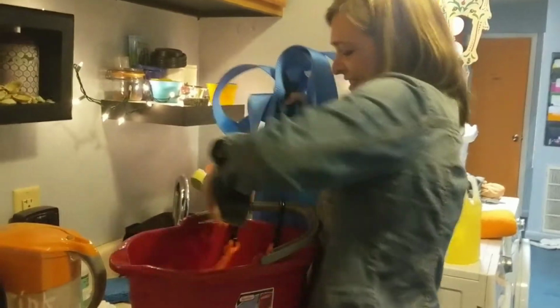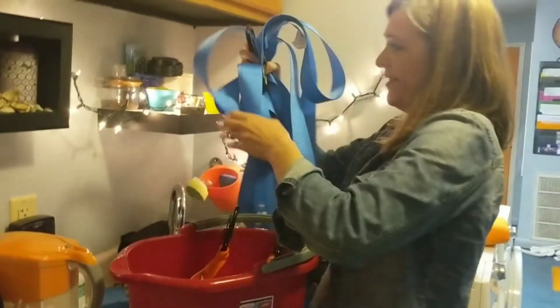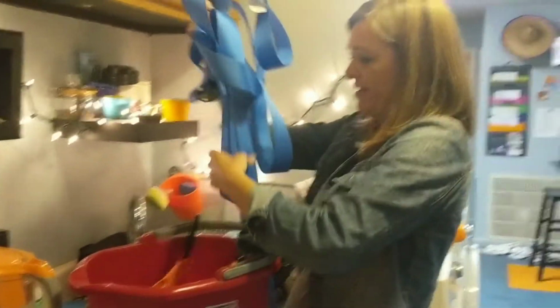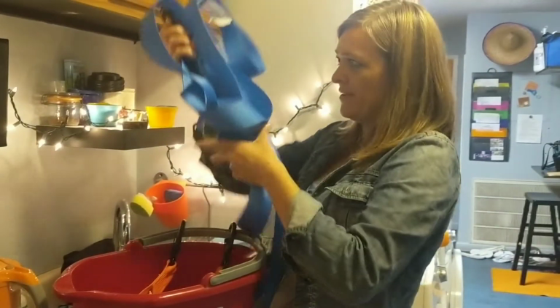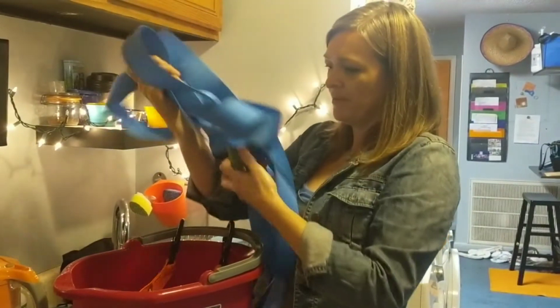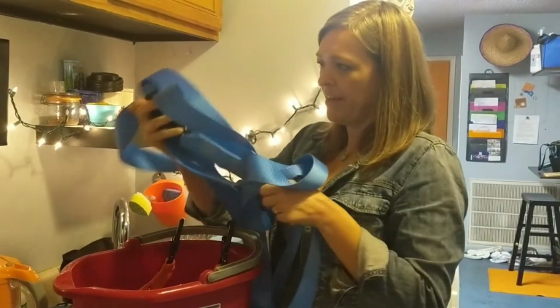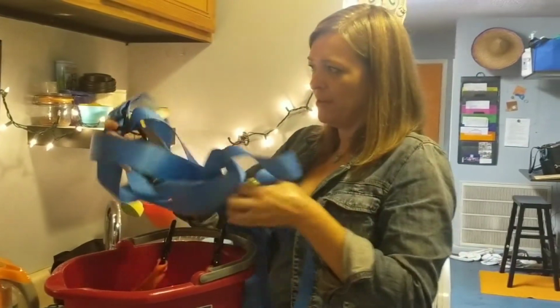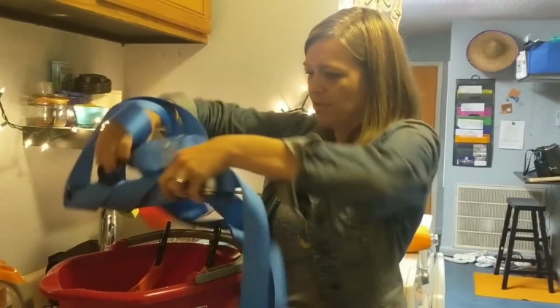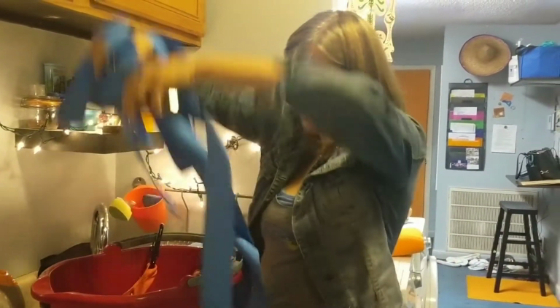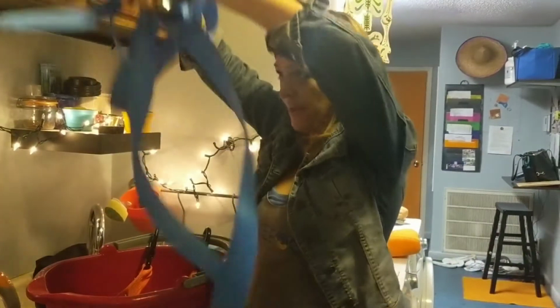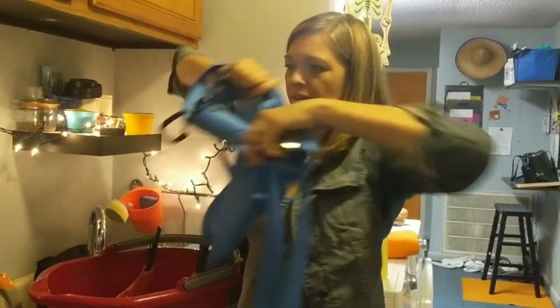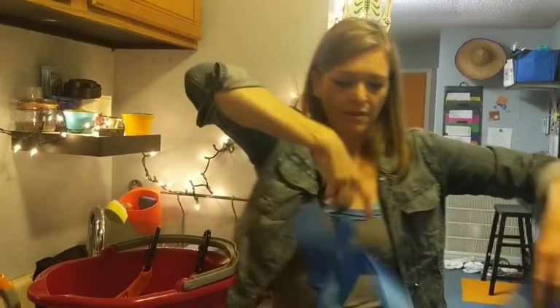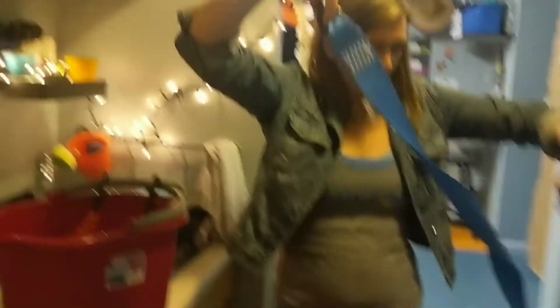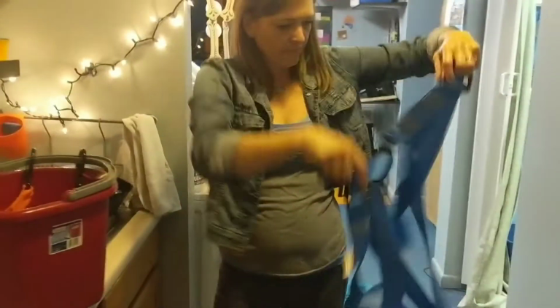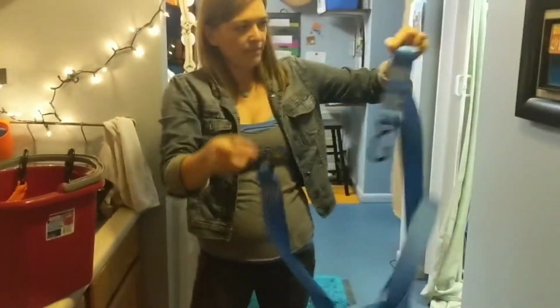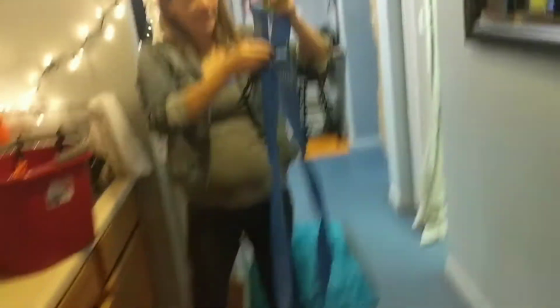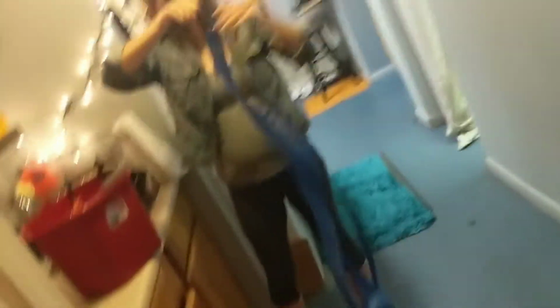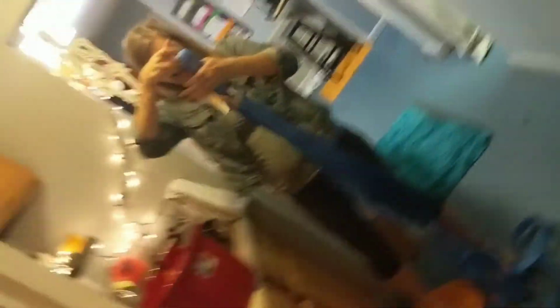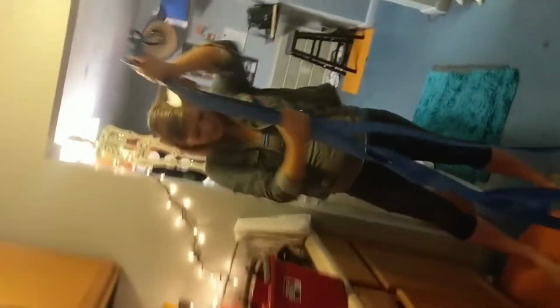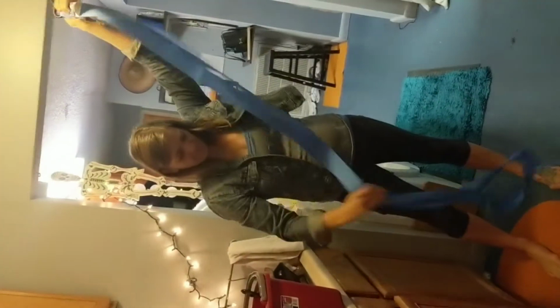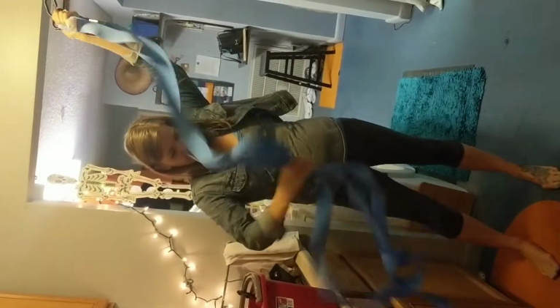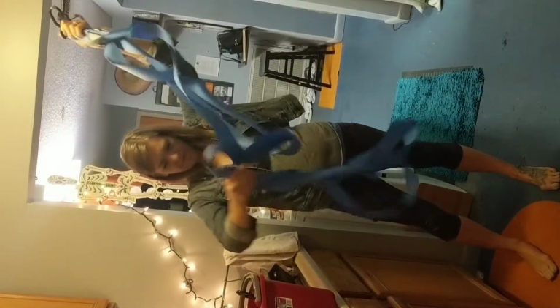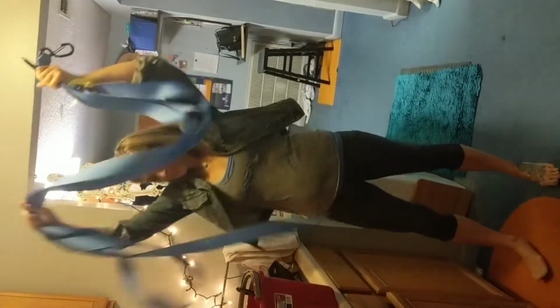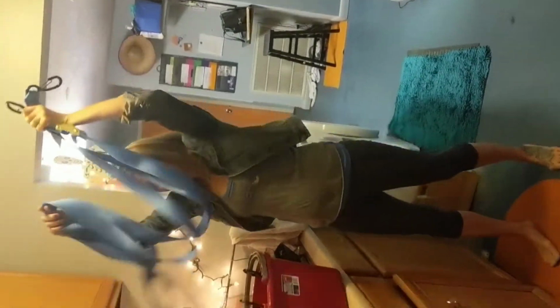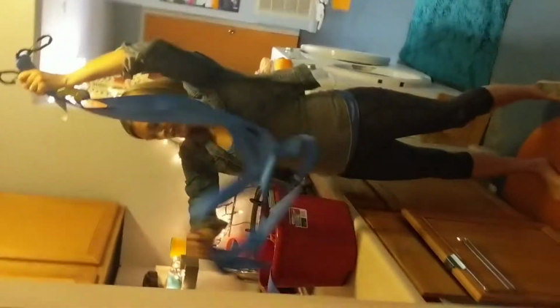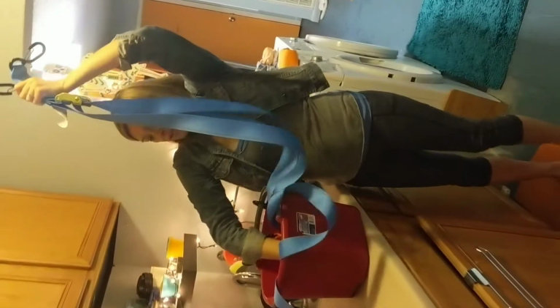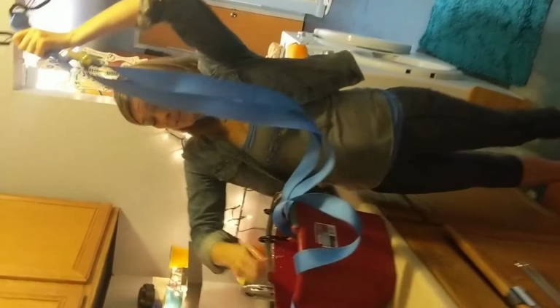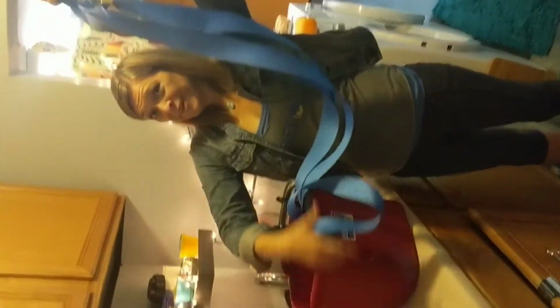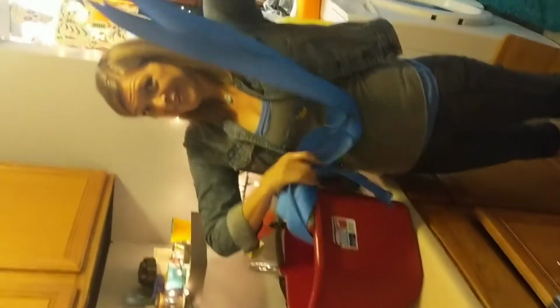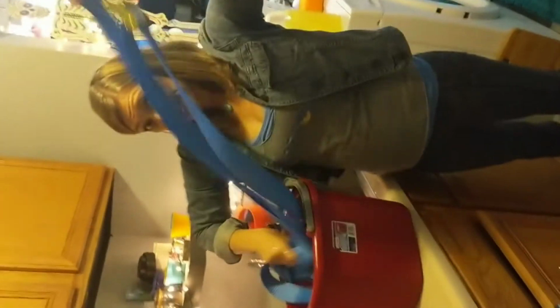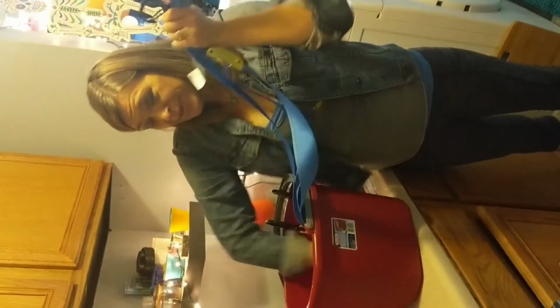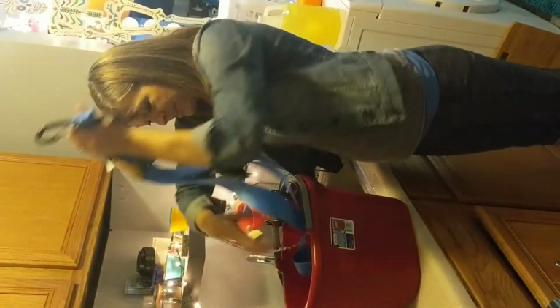There we go. Since we have long straps, I also have to untie them a little bit. So that's what we do — maybe you can do that too.